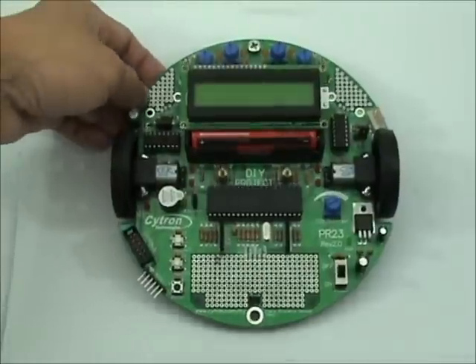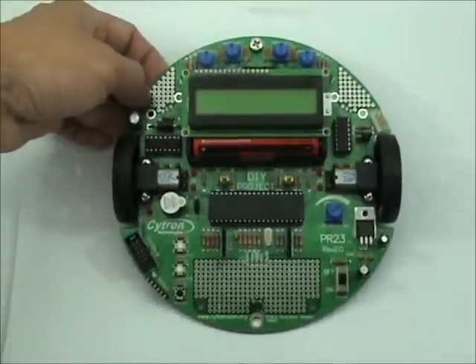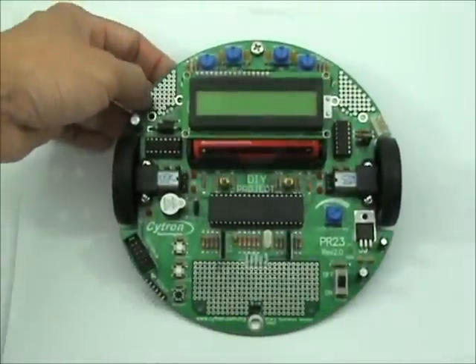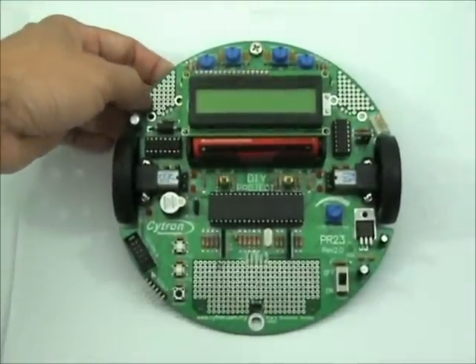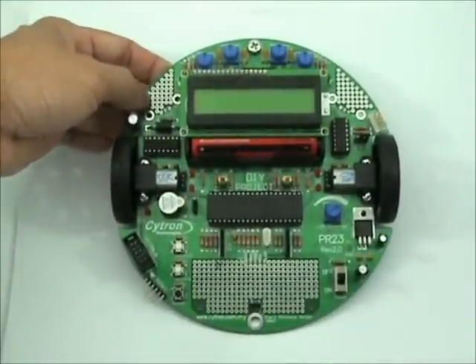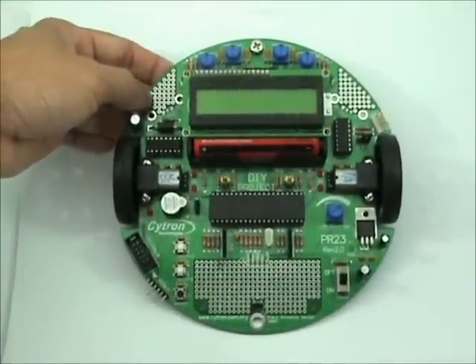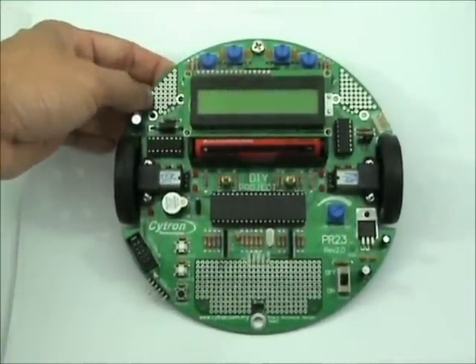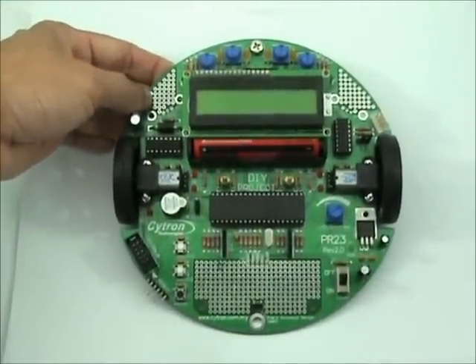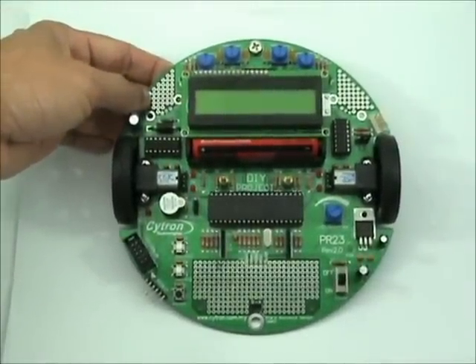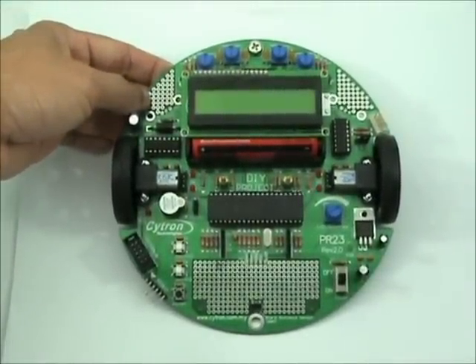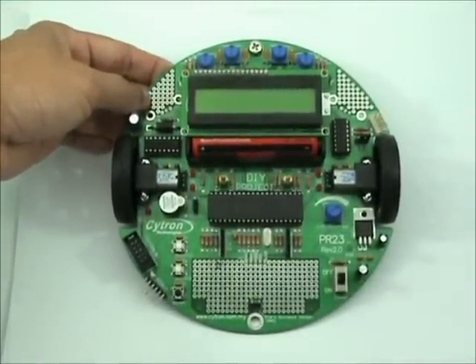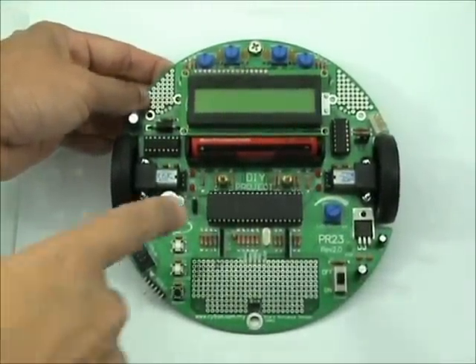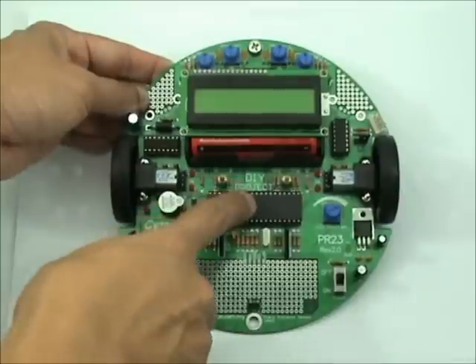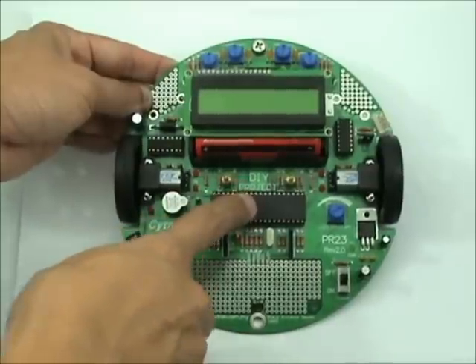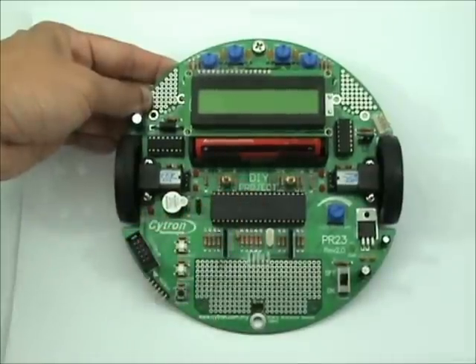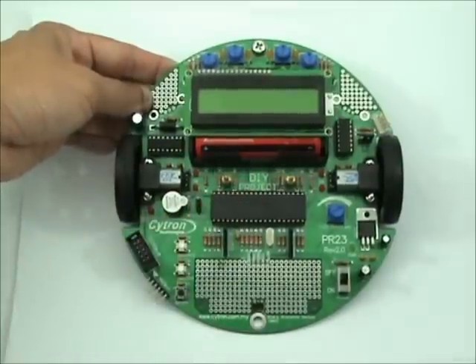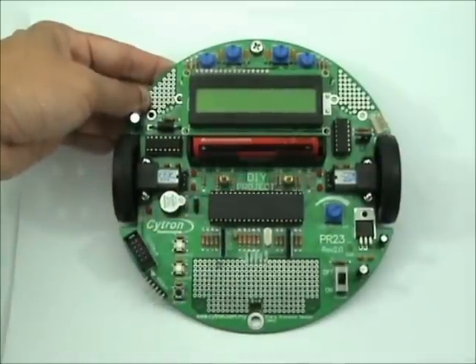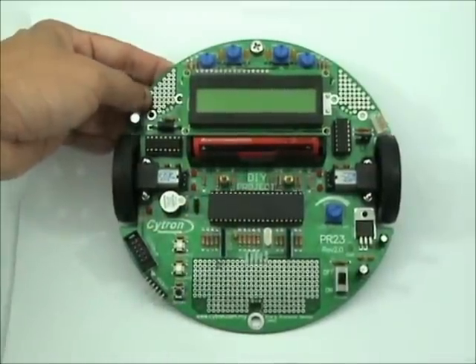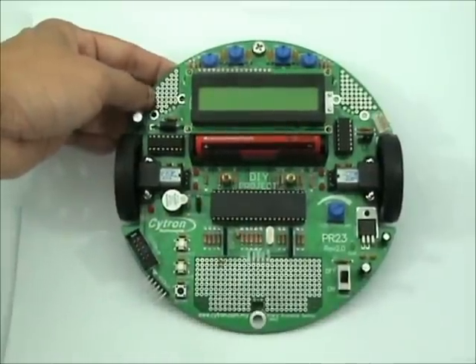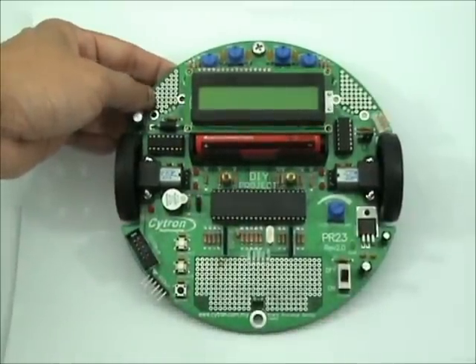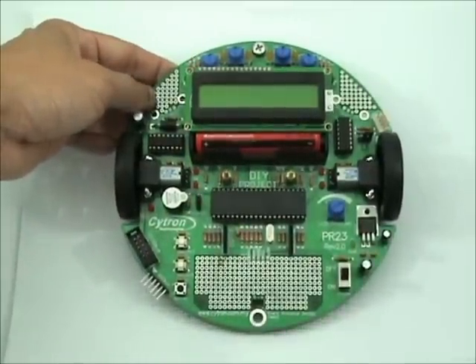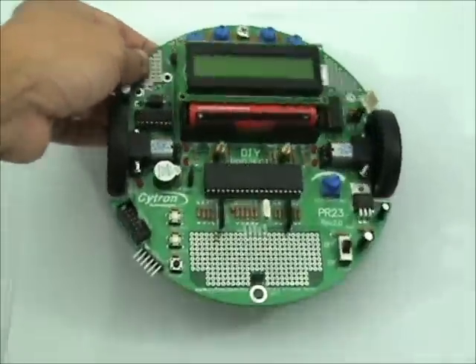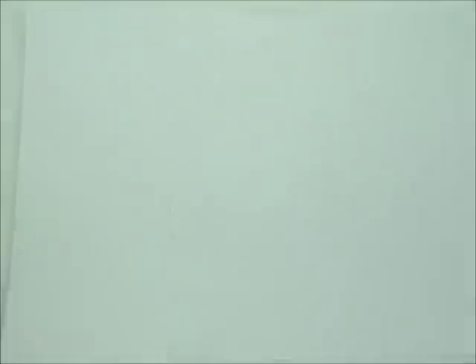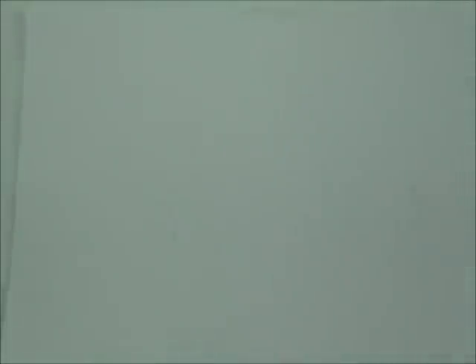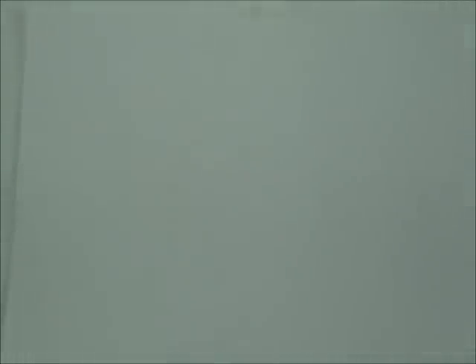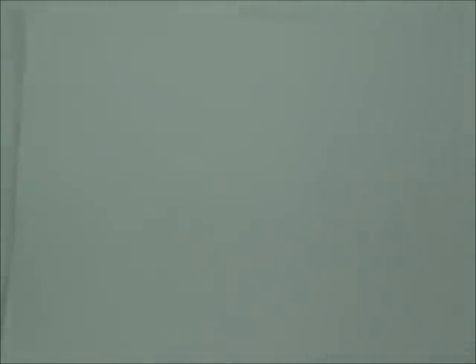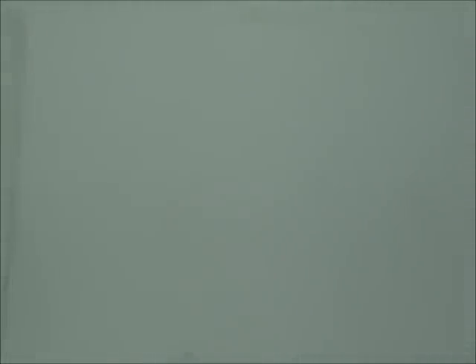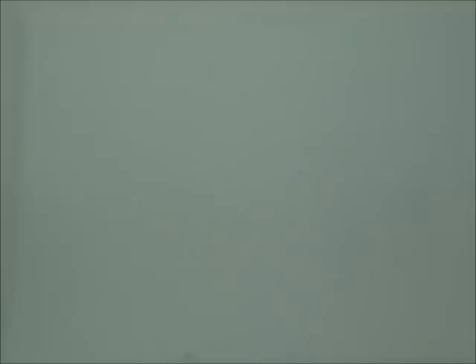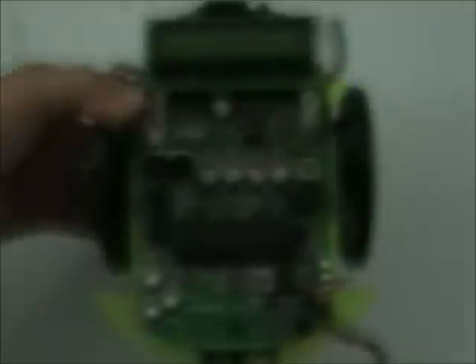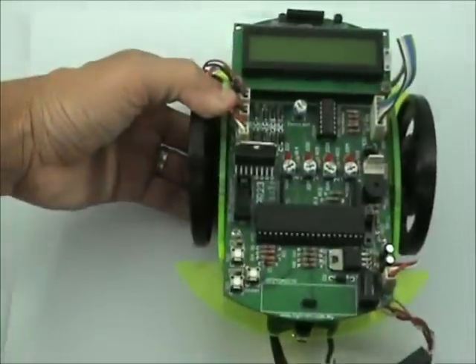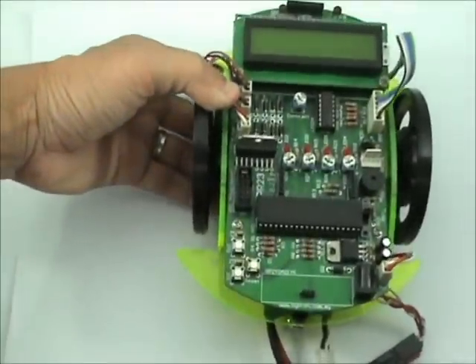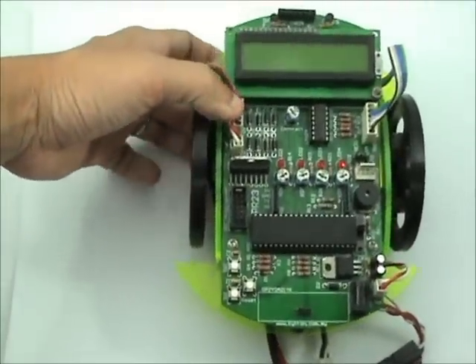Today we are going to talk about the PR23 Multifunction Mobile Robot, one of our DIY — Do-It-Yourself — projects. This is Revision 2, and this is Revision 1.